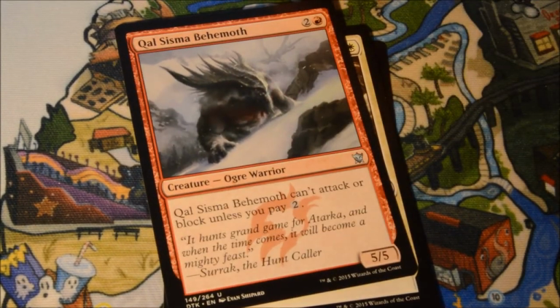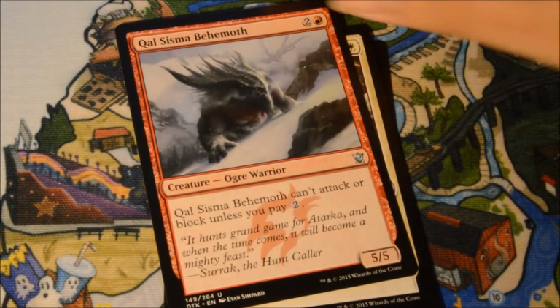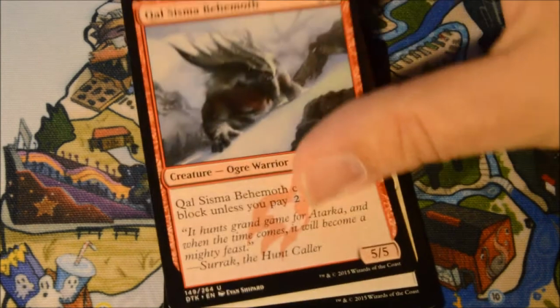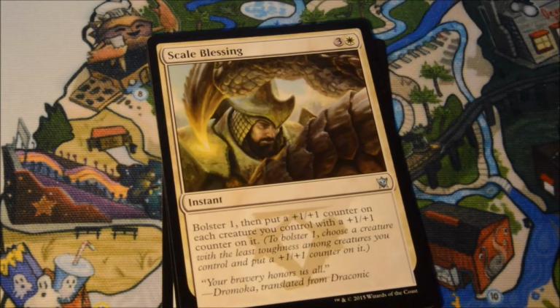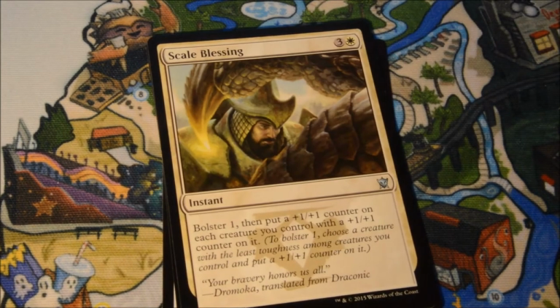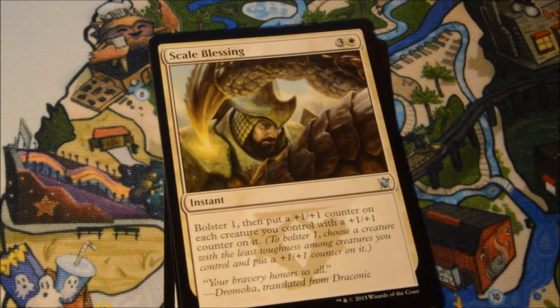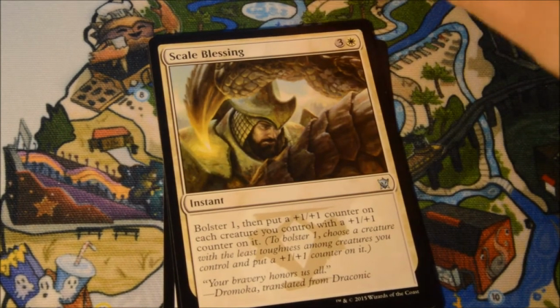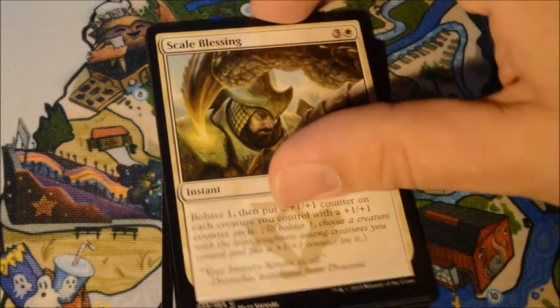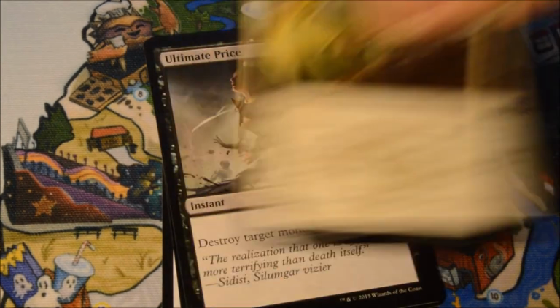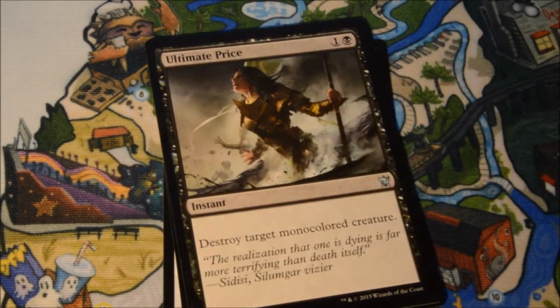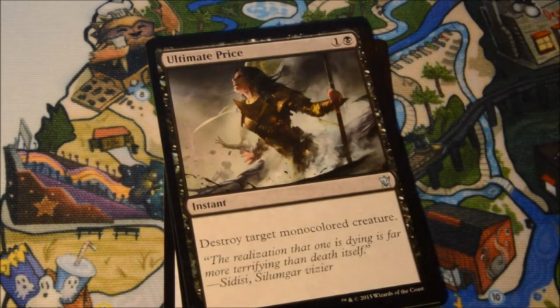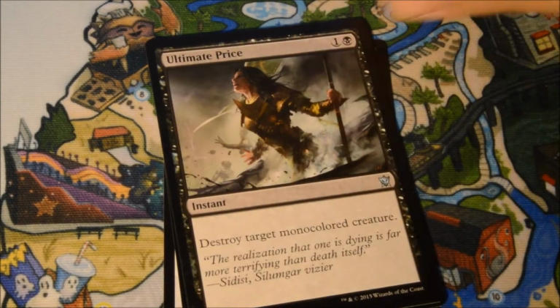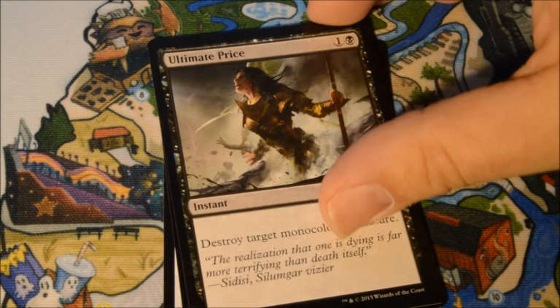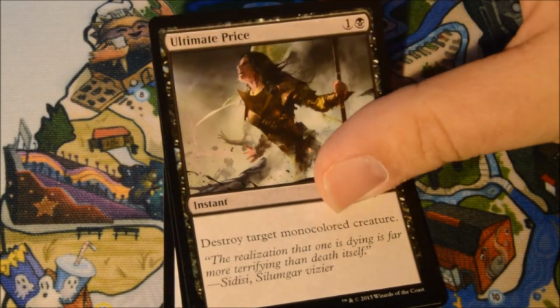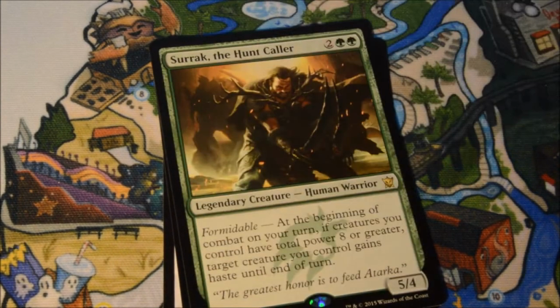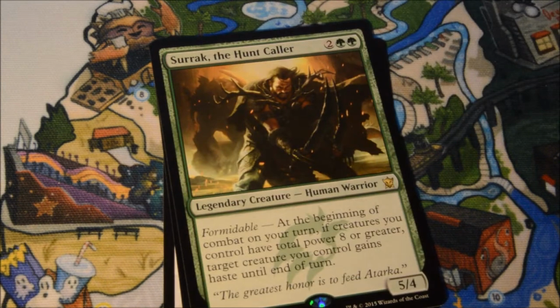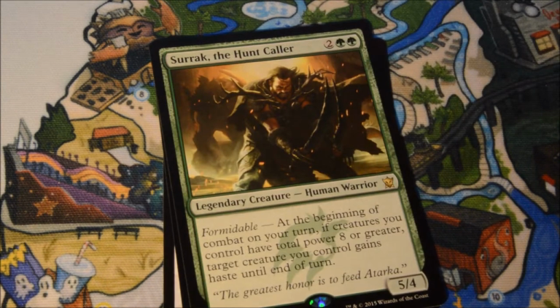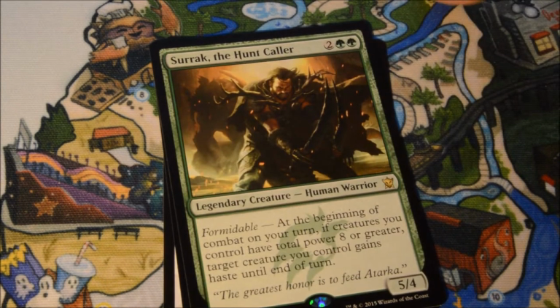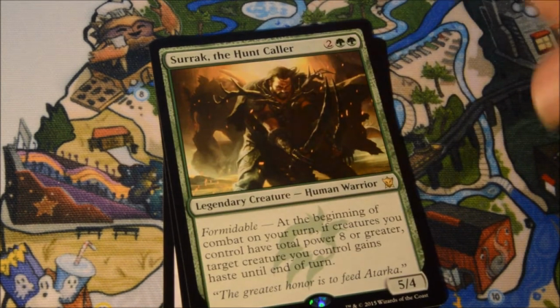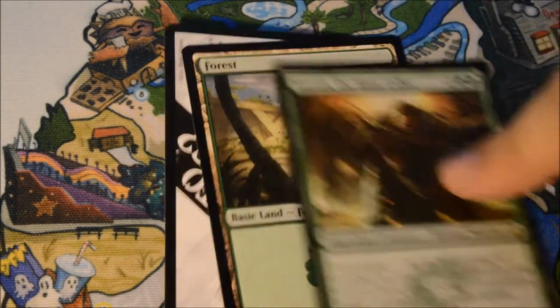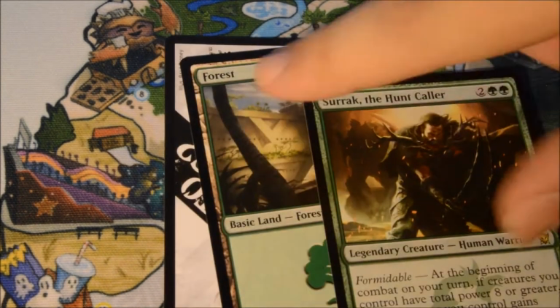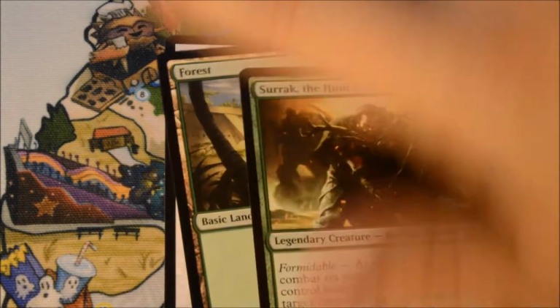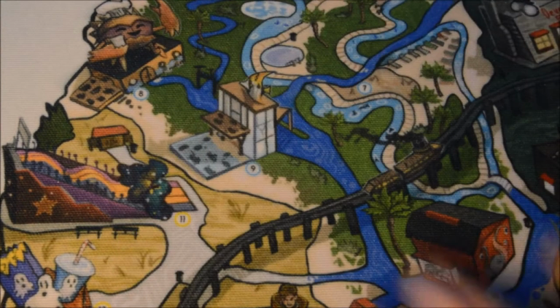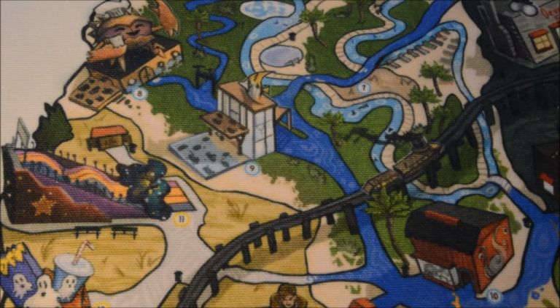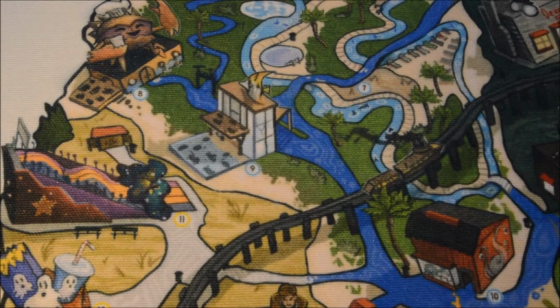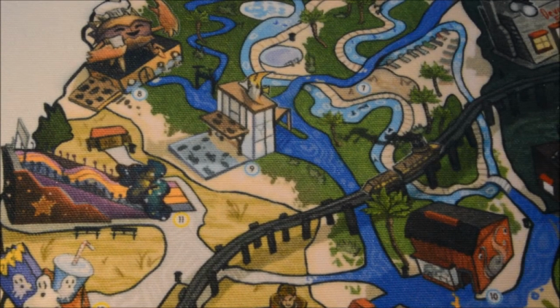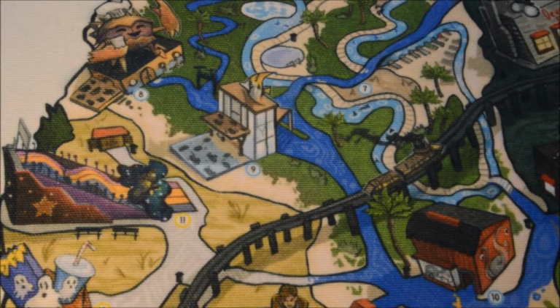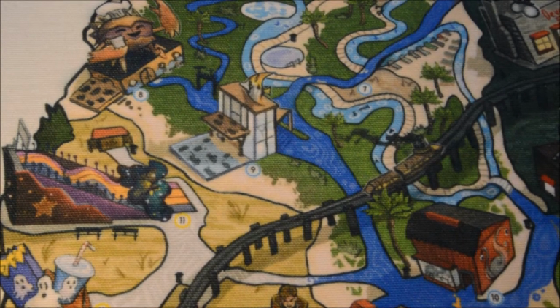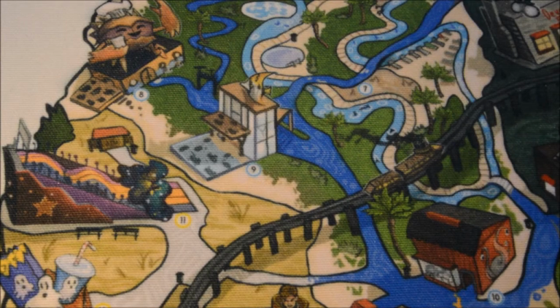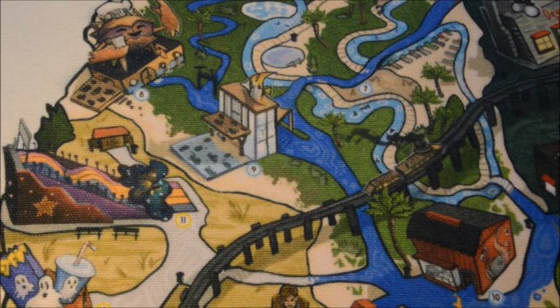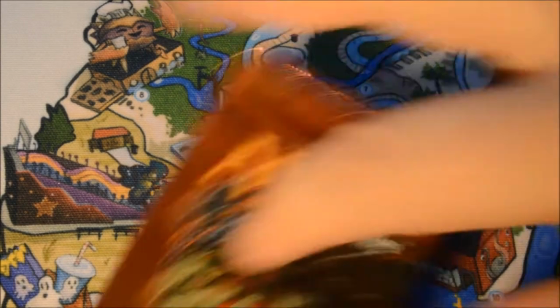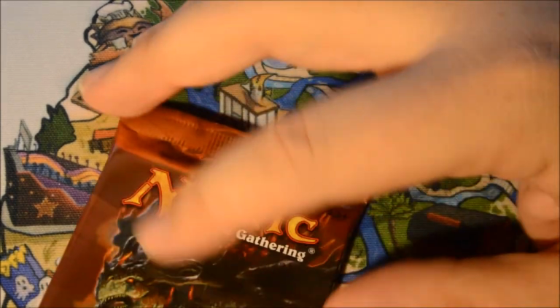Koala System of Behemoth, Scale of Blessing, Ultimate Price, and our Rare is a Serac the Hunt Caller. Another good Rare. Can't complain about these Rares at all — pretty strong.